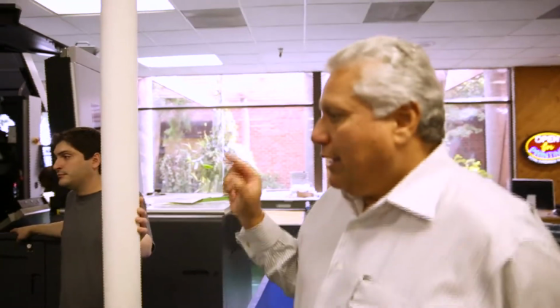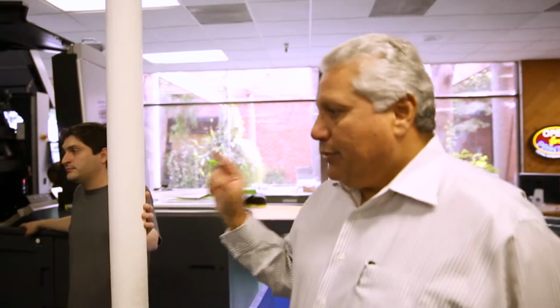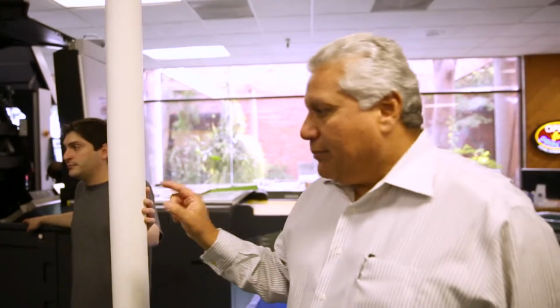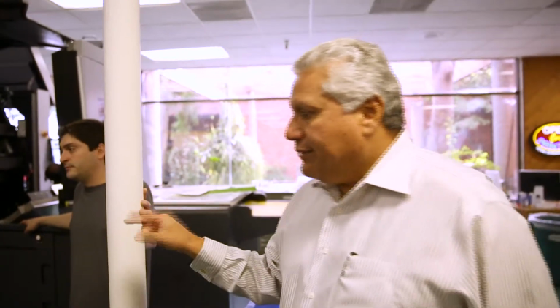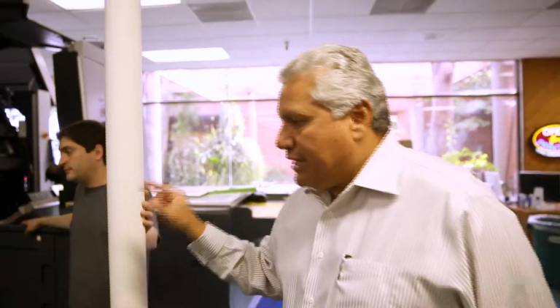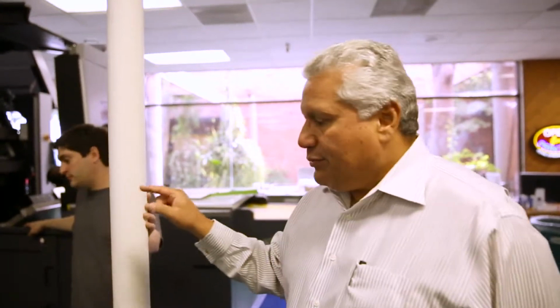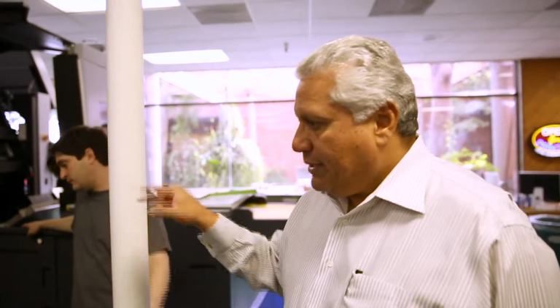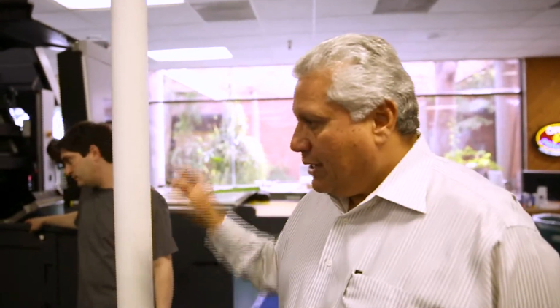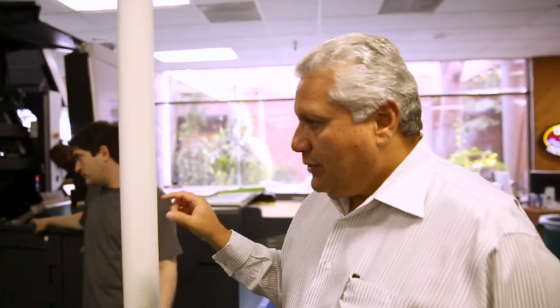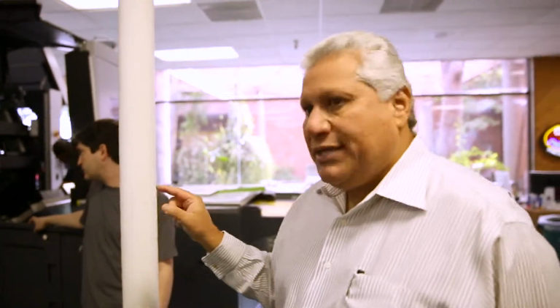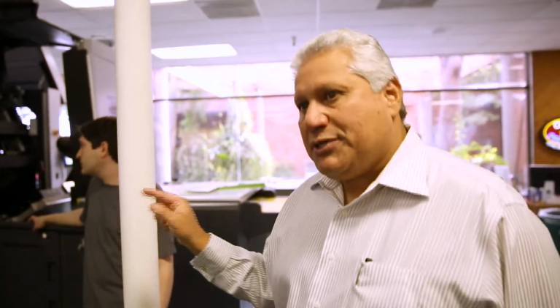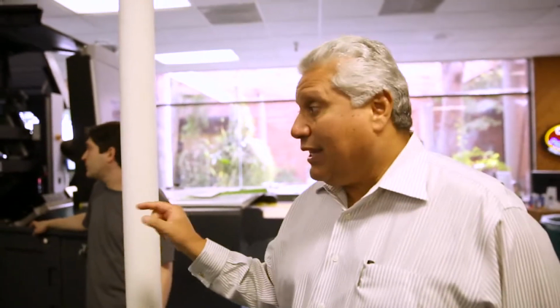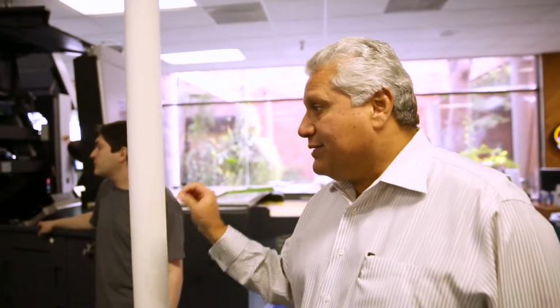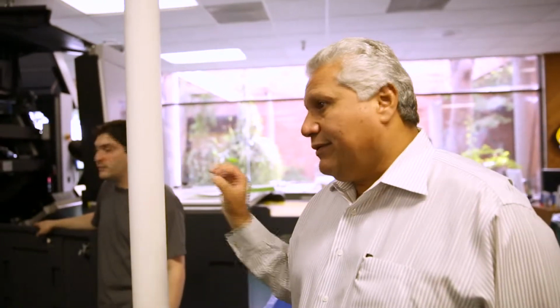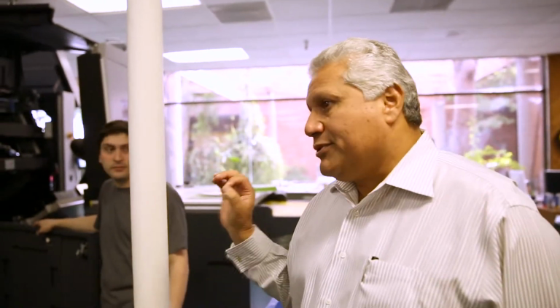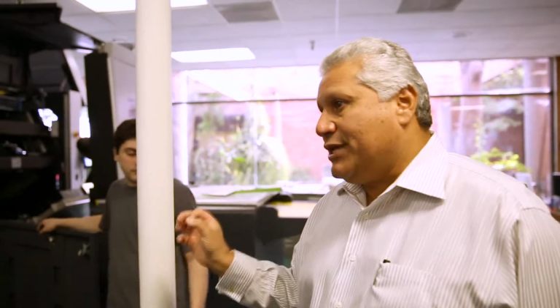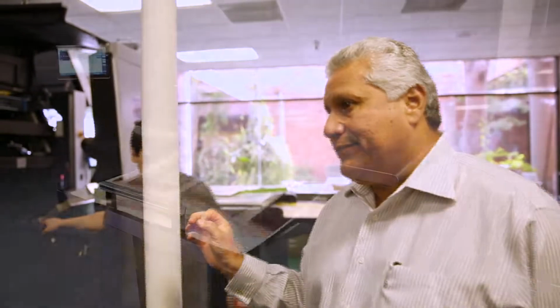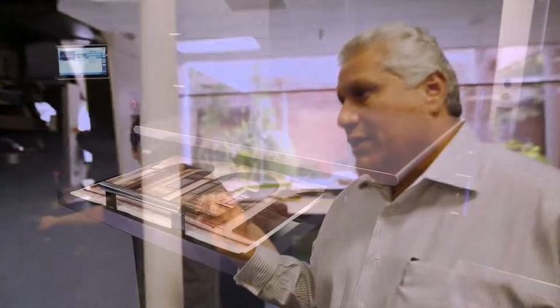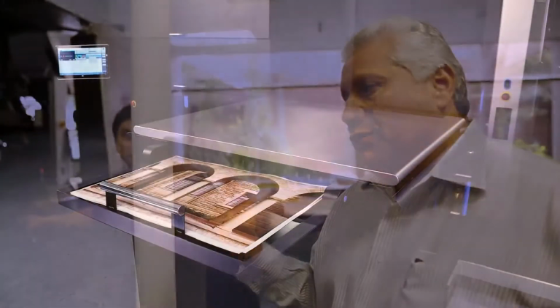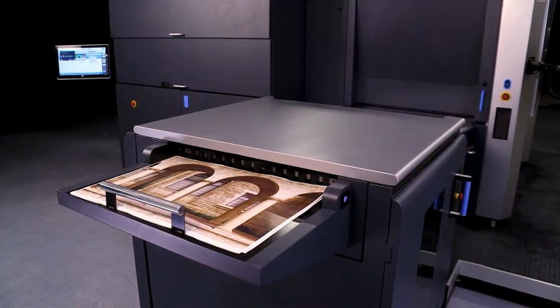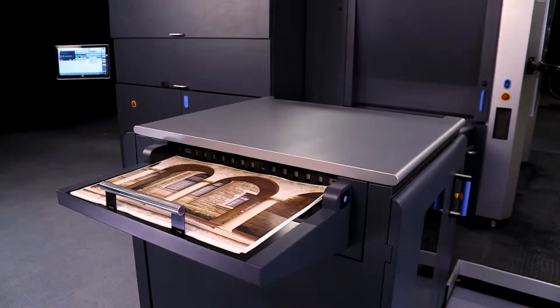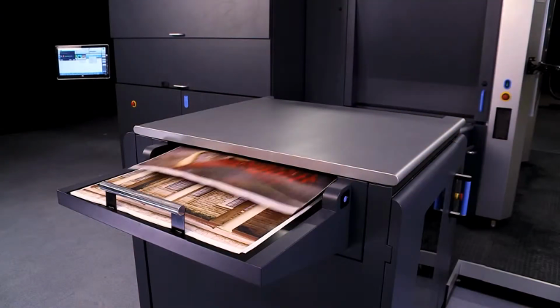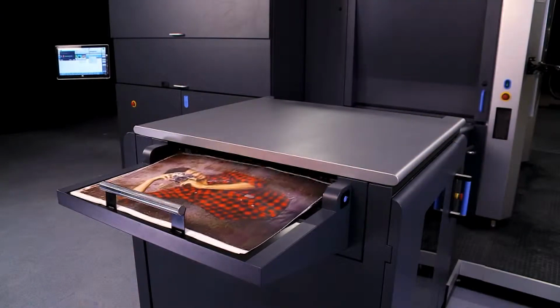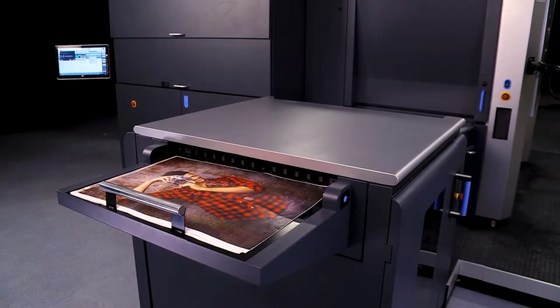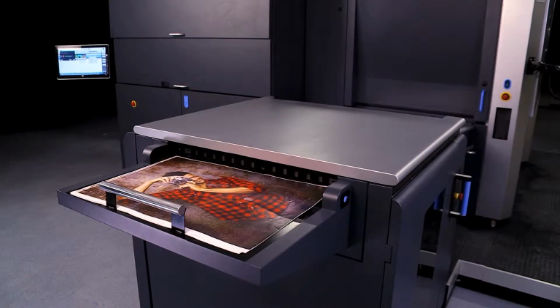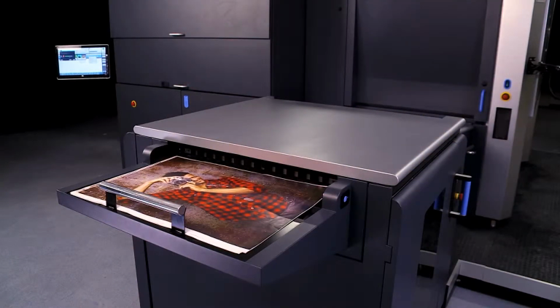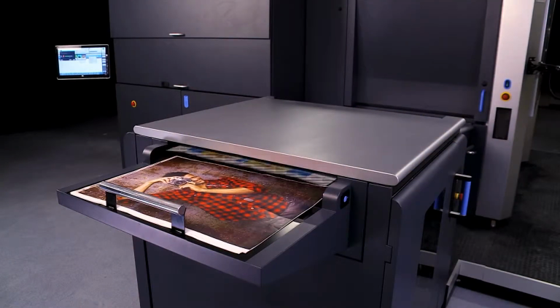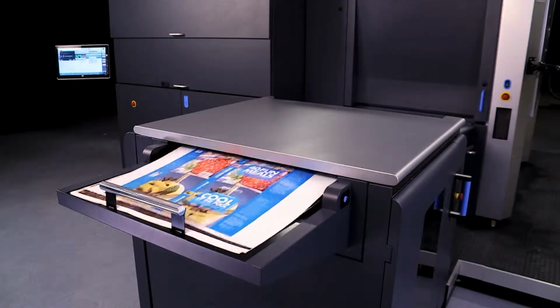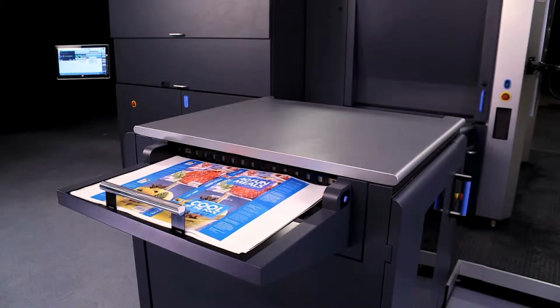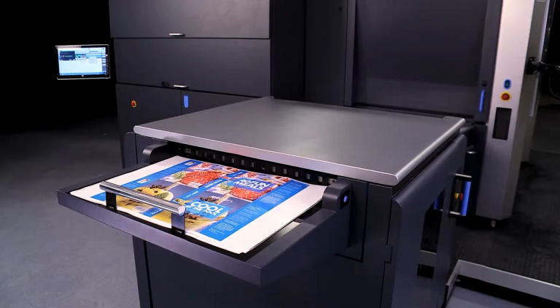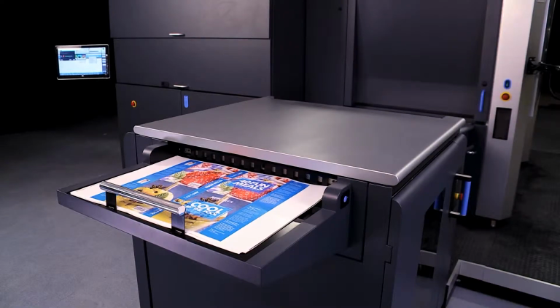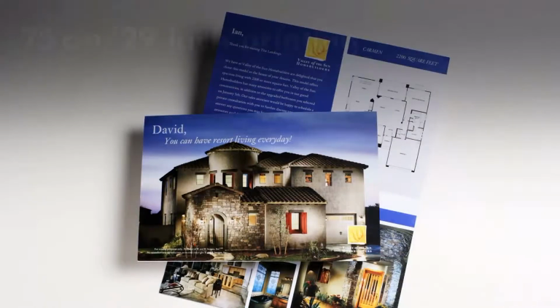The other component of this that hasn't really been utilized as much as we'd like is the personalization. You can actually personalize every document that you print on the fly.